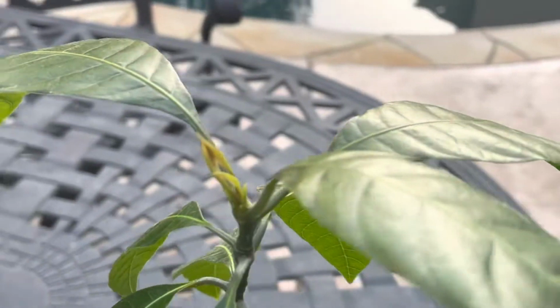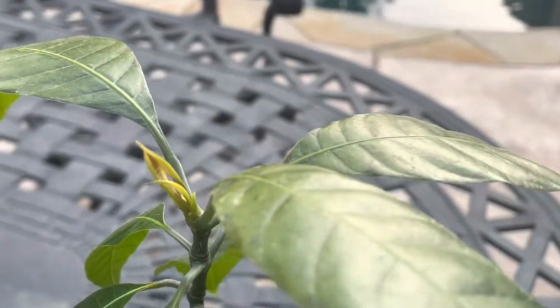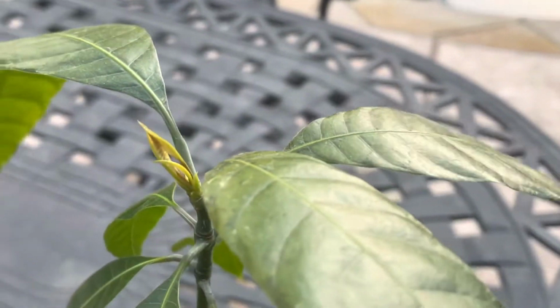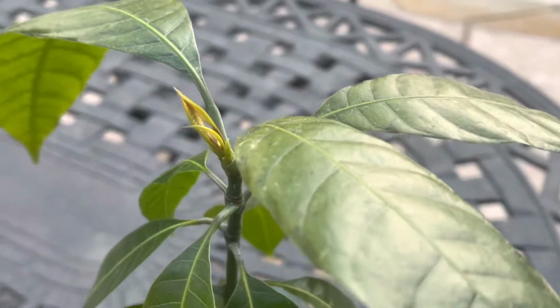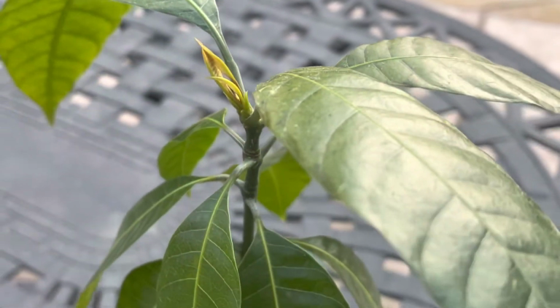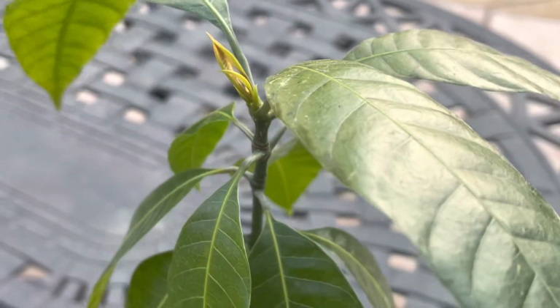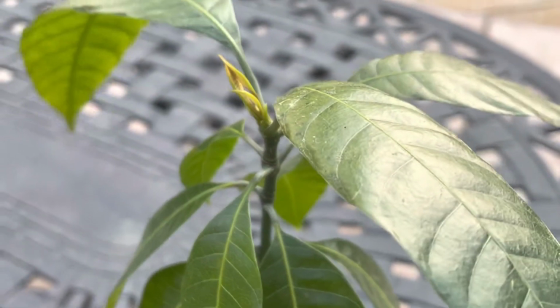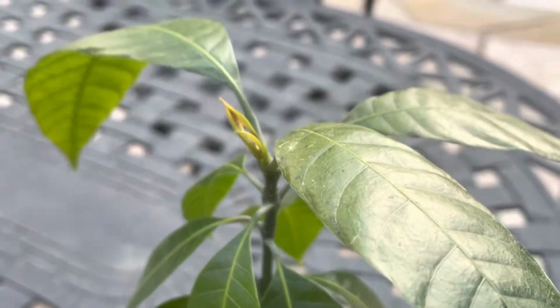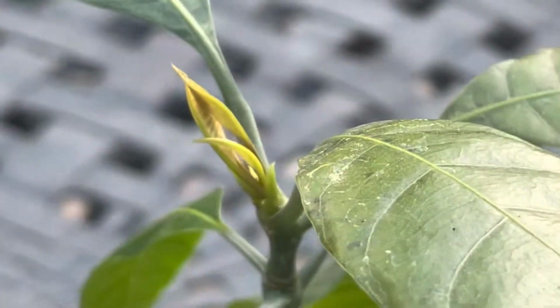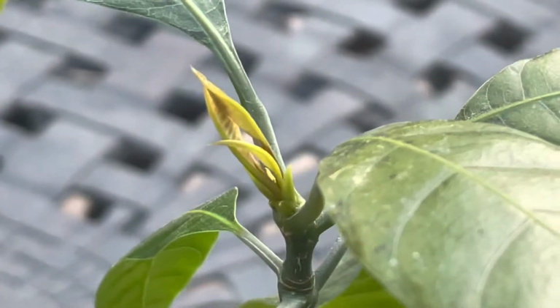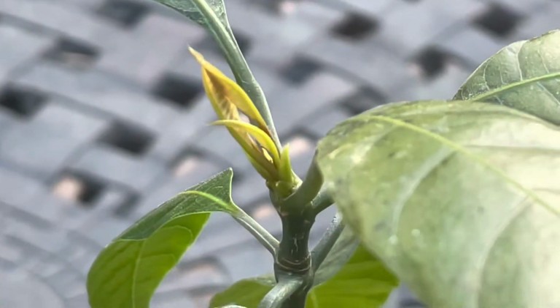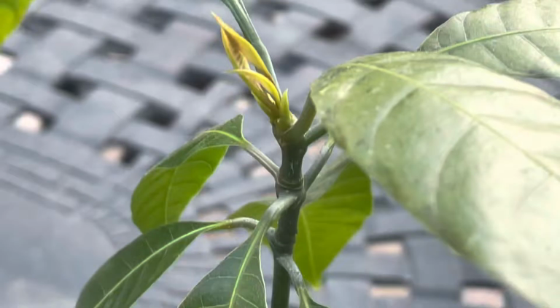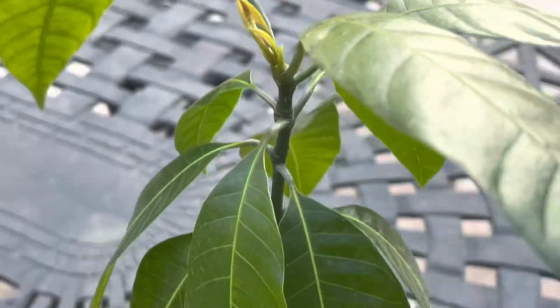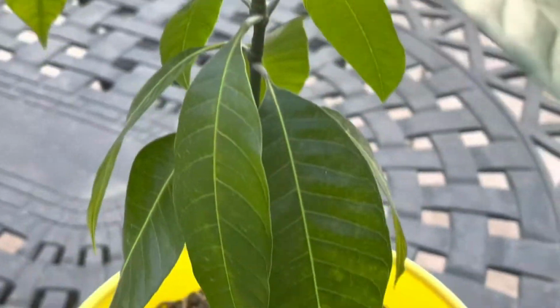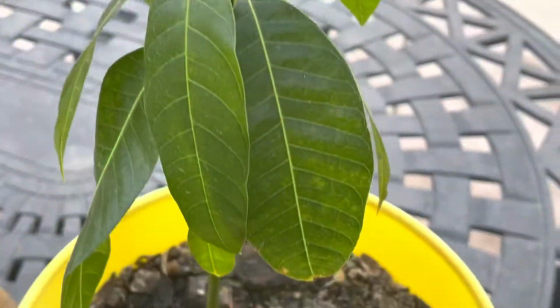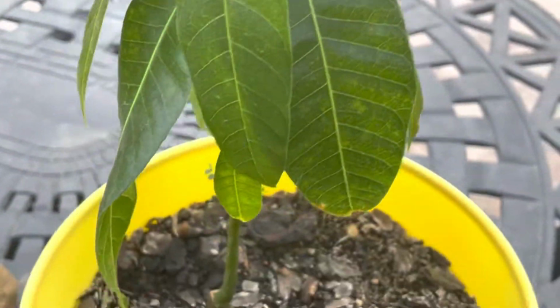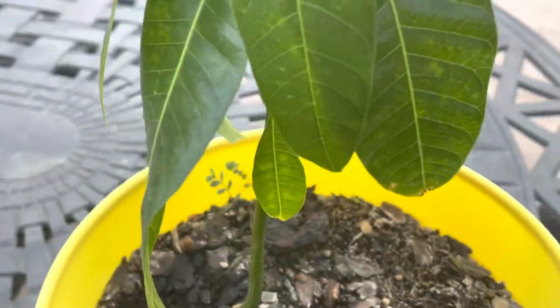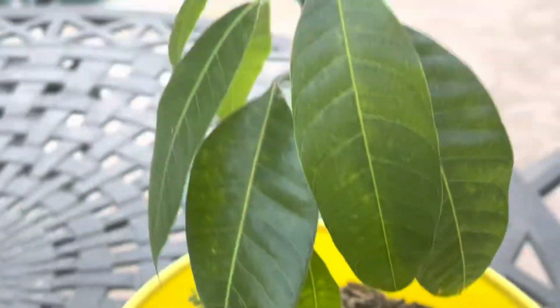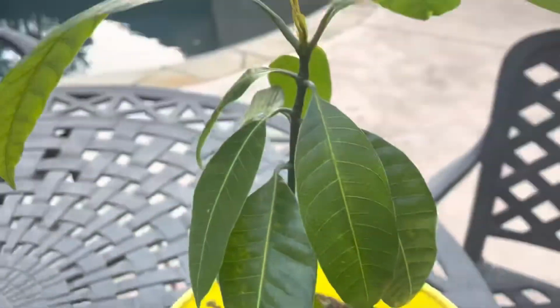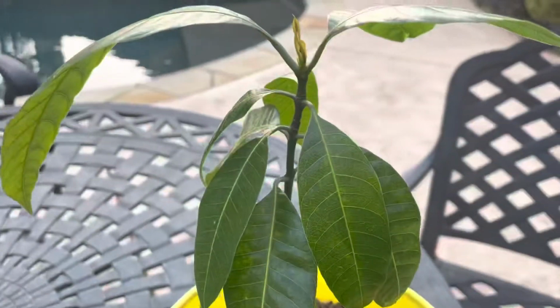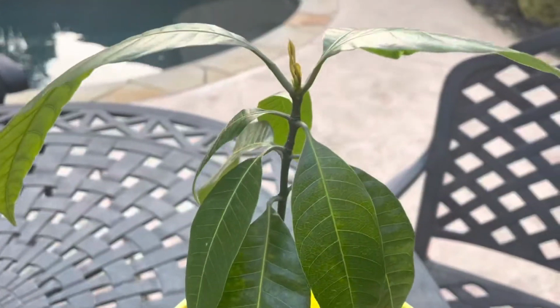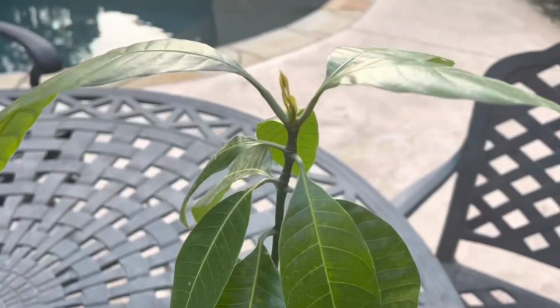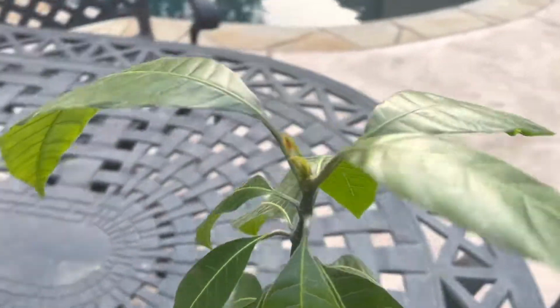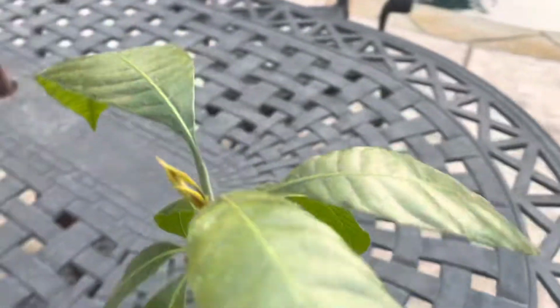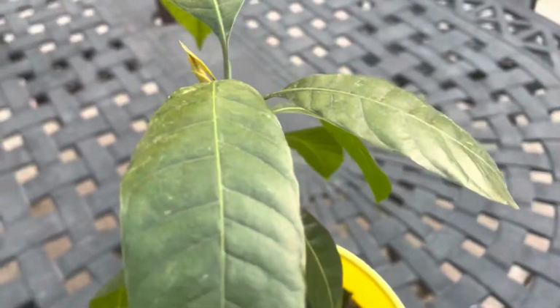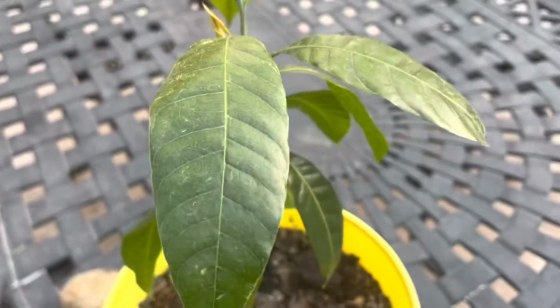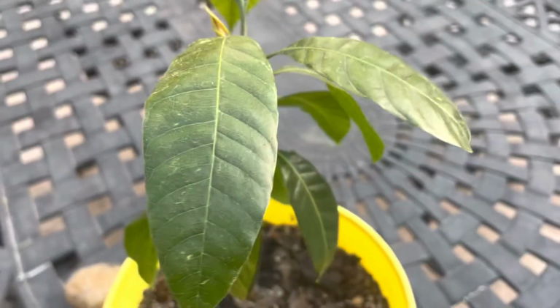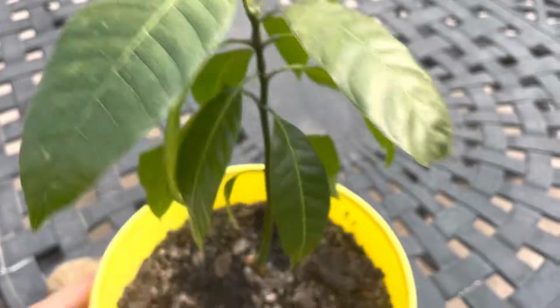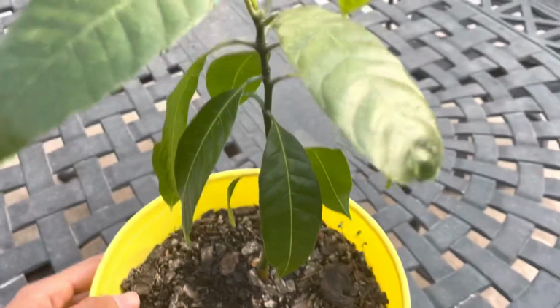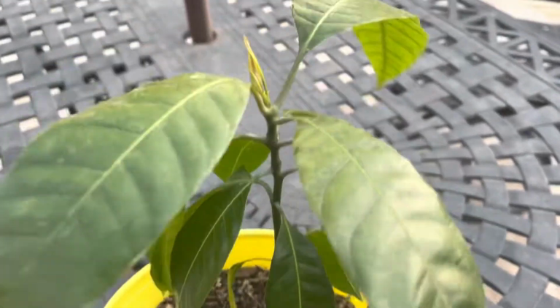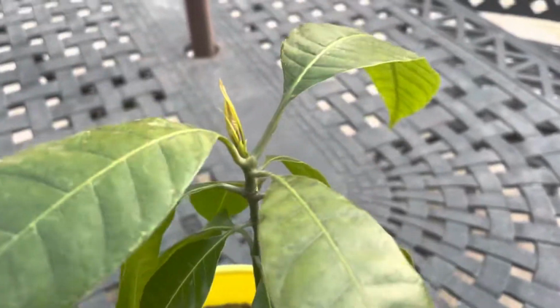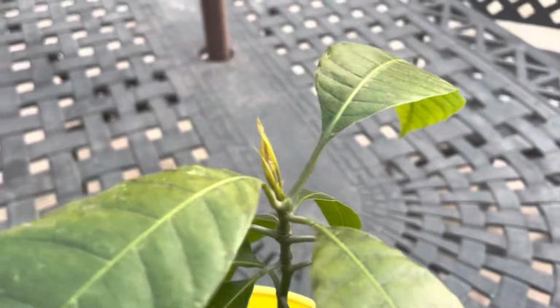What's up, it's Blaine's Planet Vlog. Time for a mango tree update. I haven't given you guys an update on this guy in a little bit because it hasn't done anything in a while. But now it's finally starting to do something.